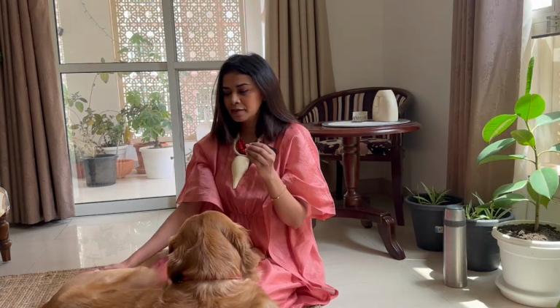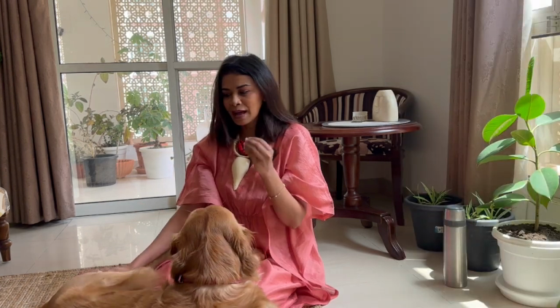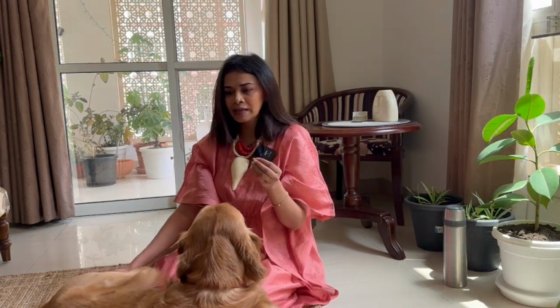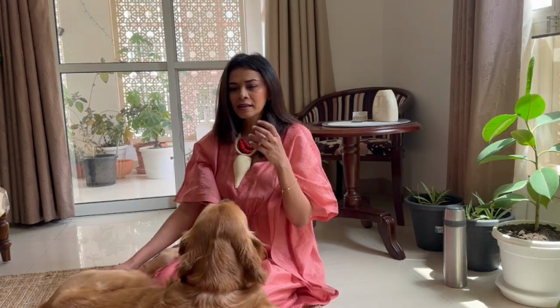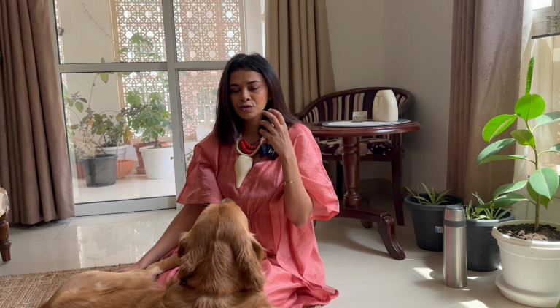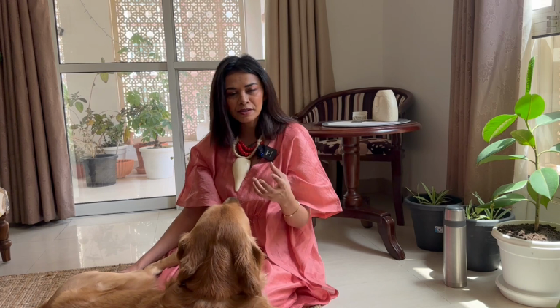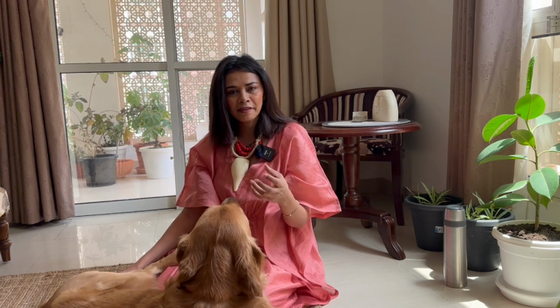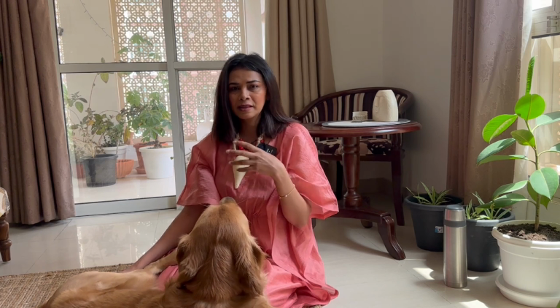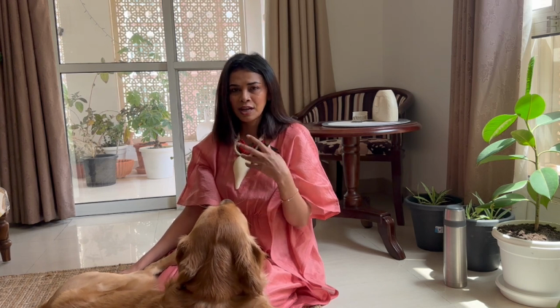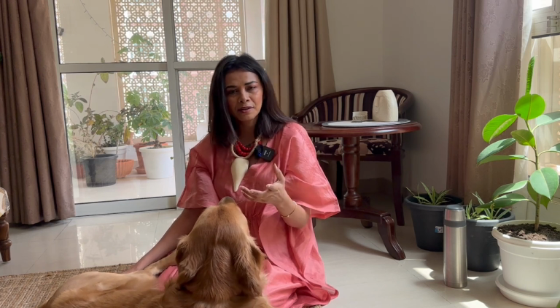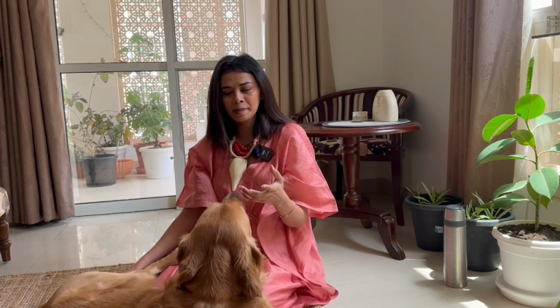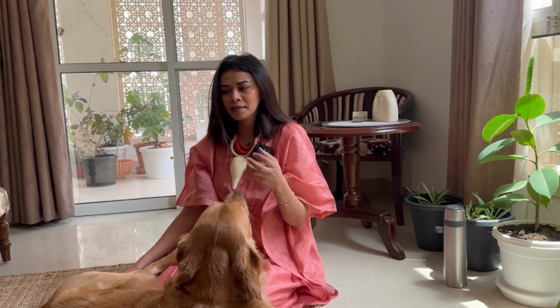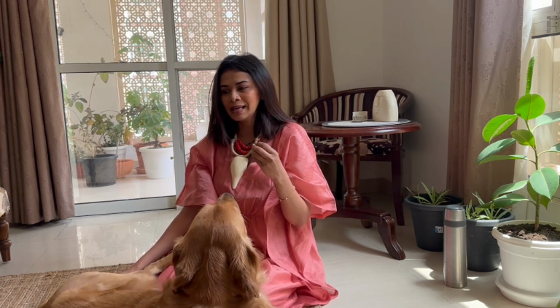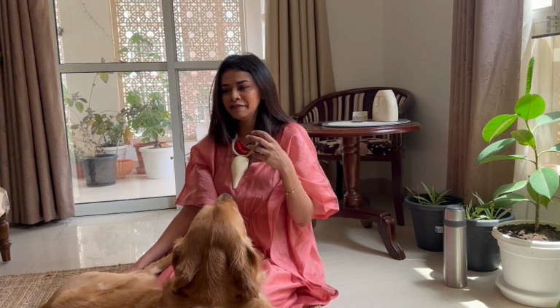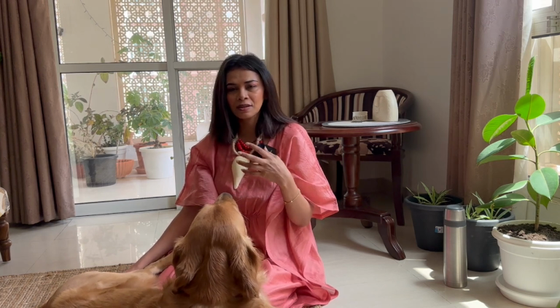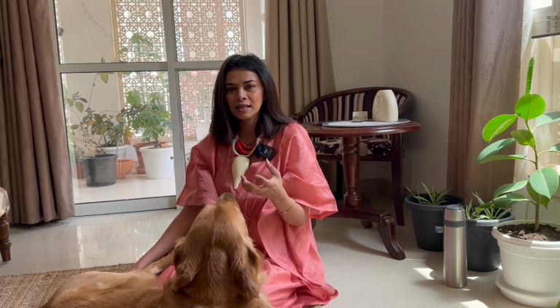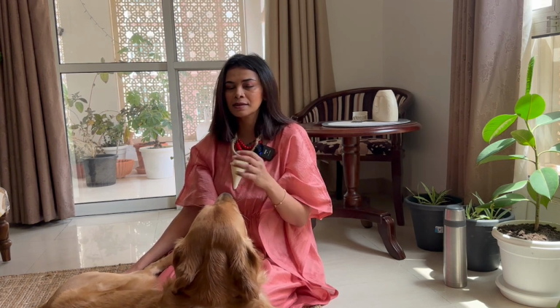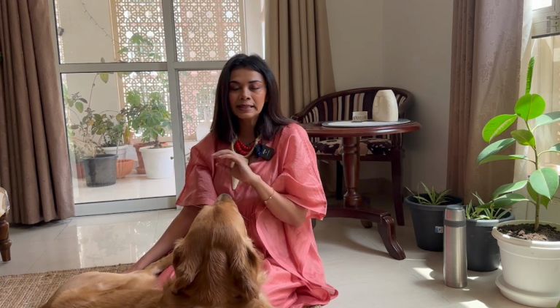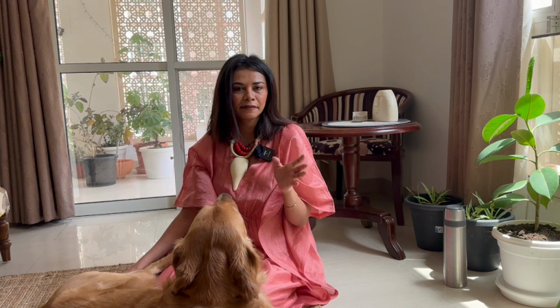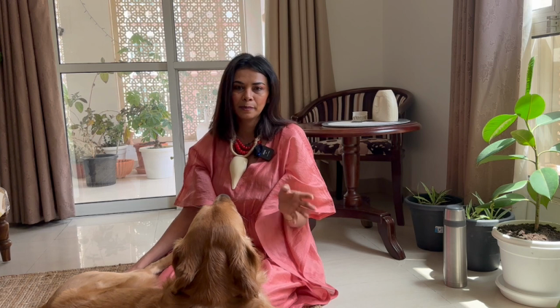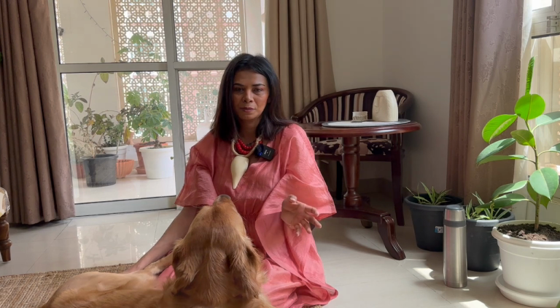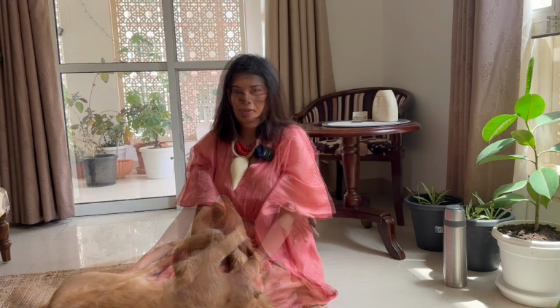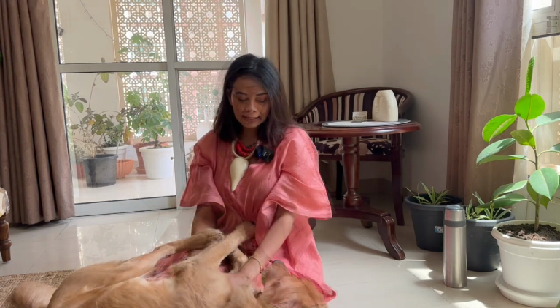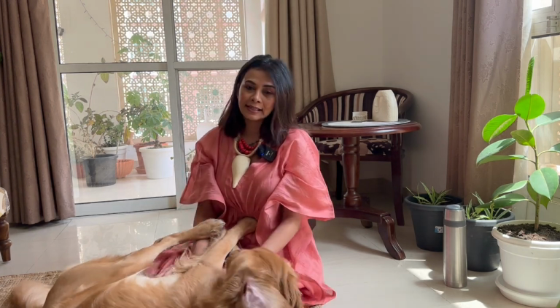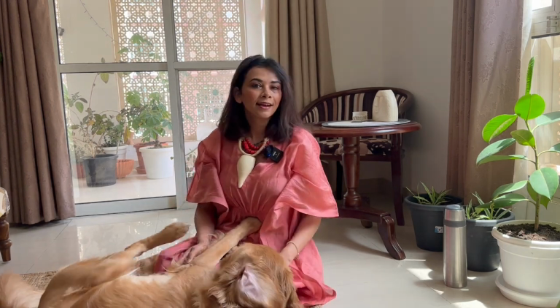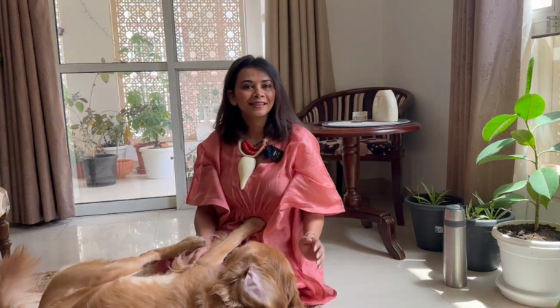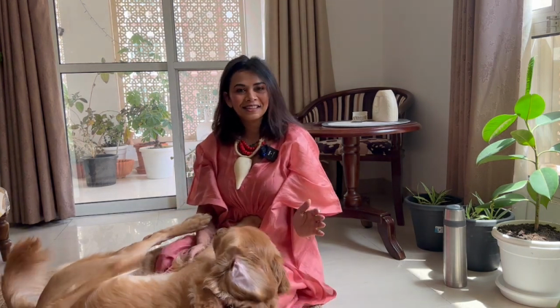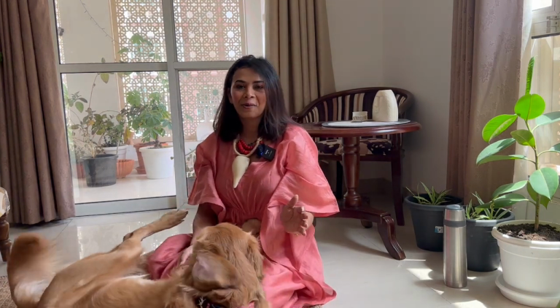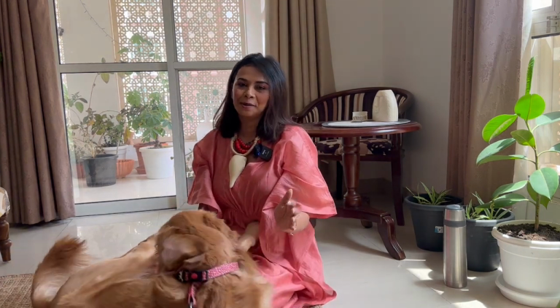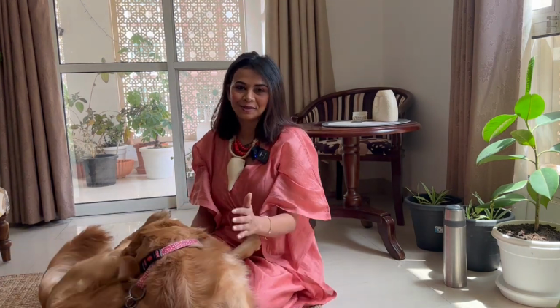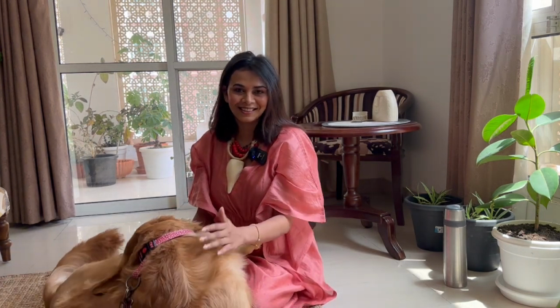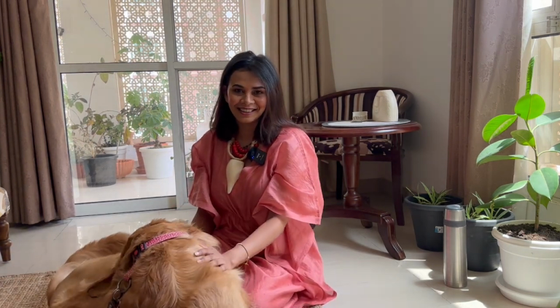The fabric, the softness of the fabric, the shine on the fabric, and the way it feels on the skin is completely different from a power loom saree. Let's get started and see how I style this saree.